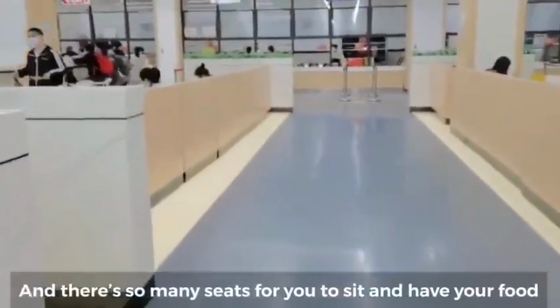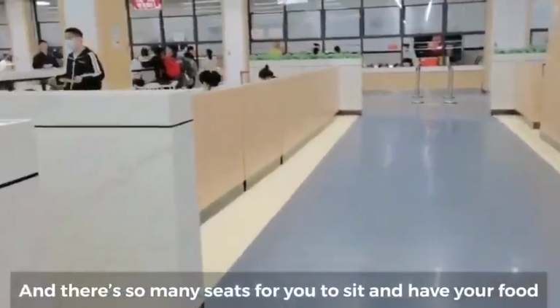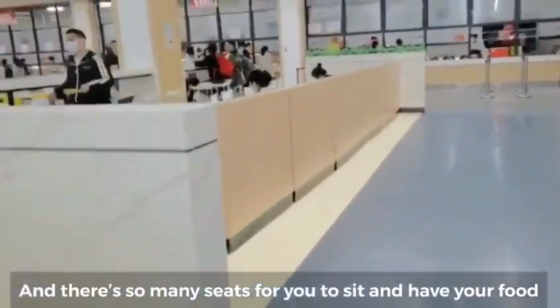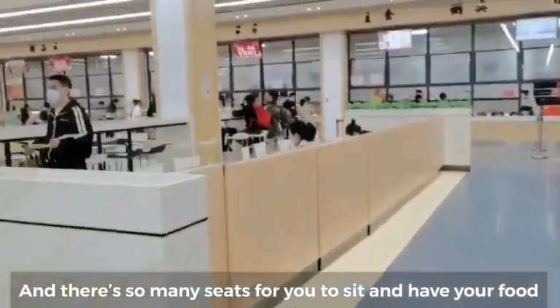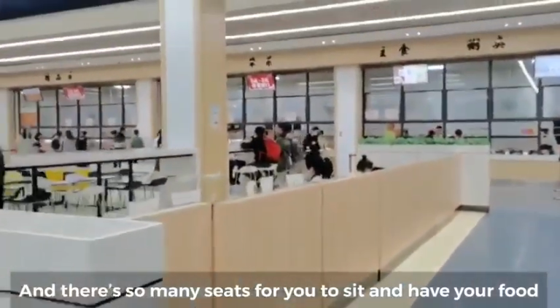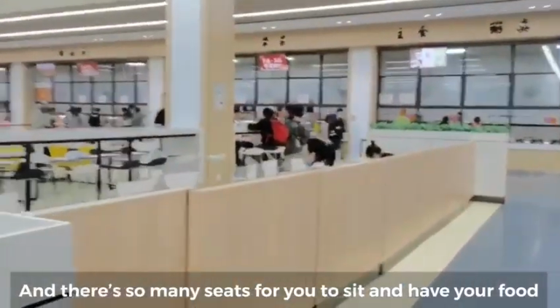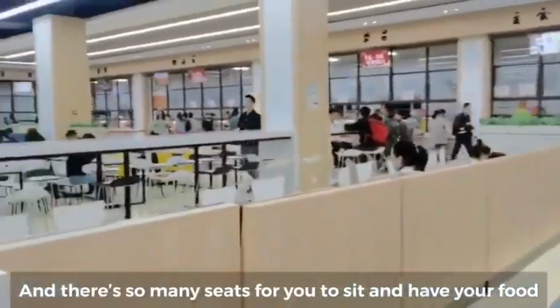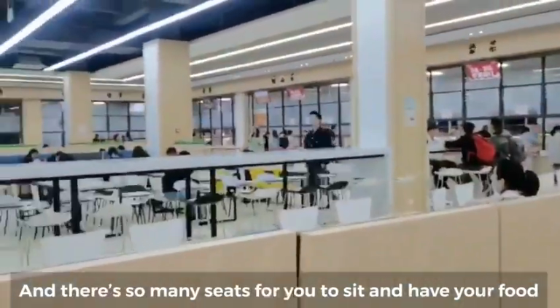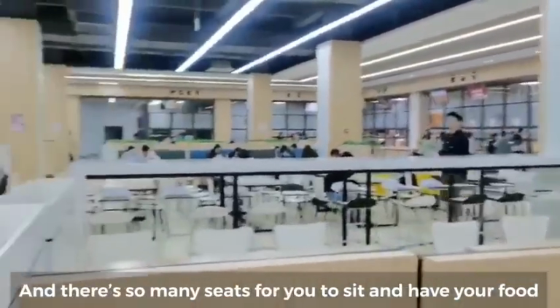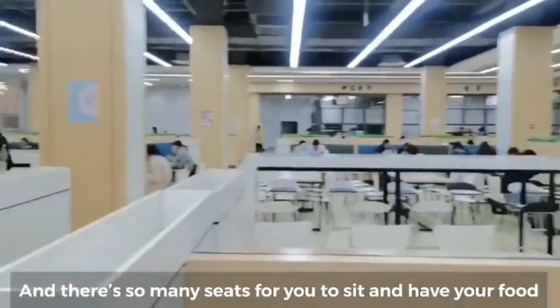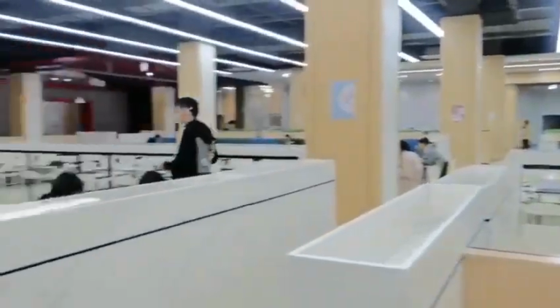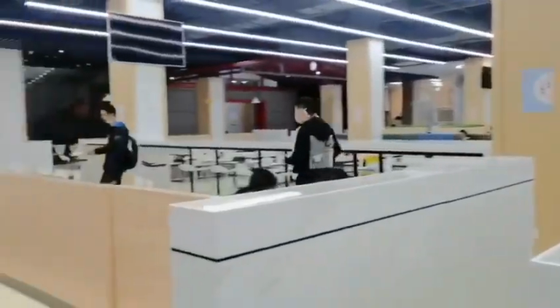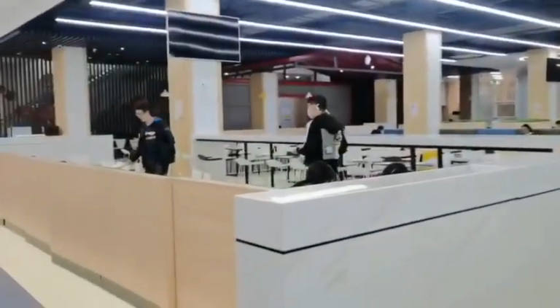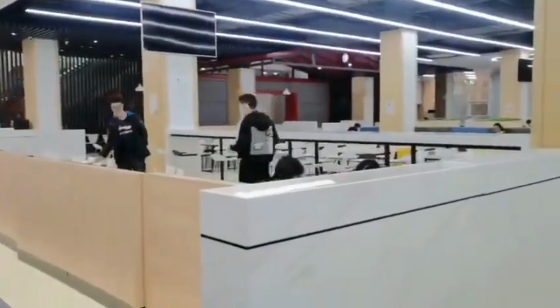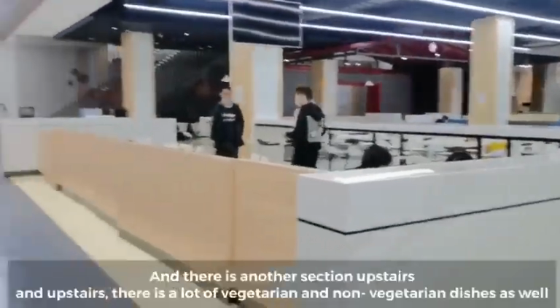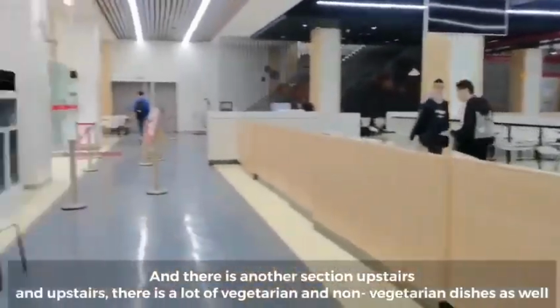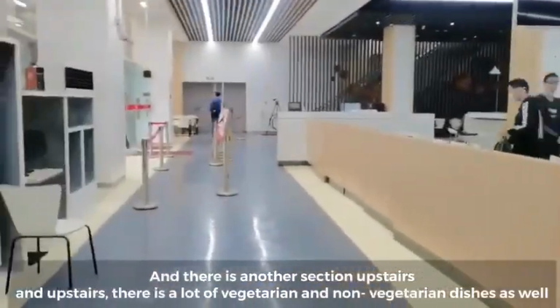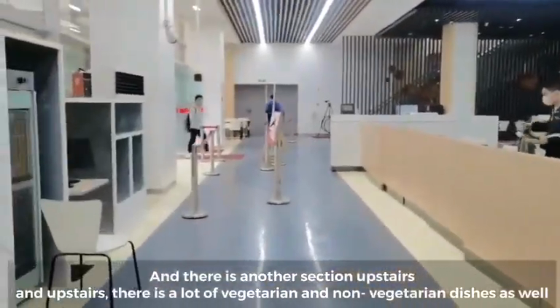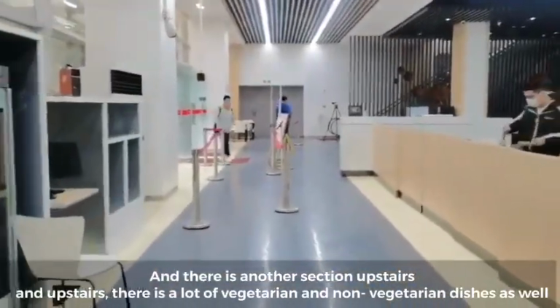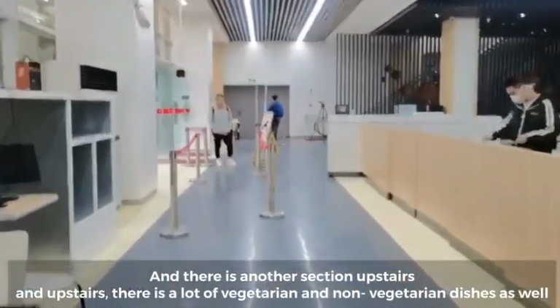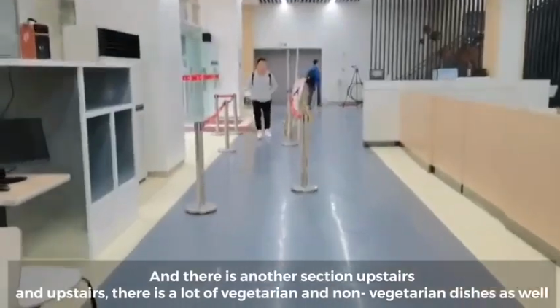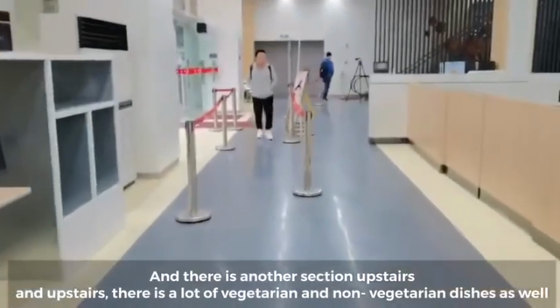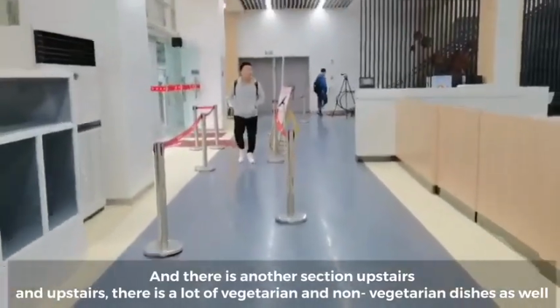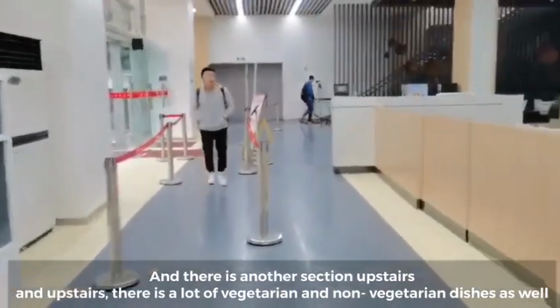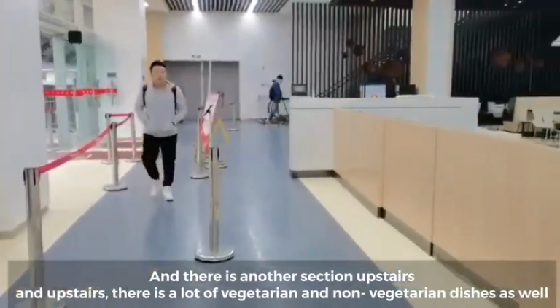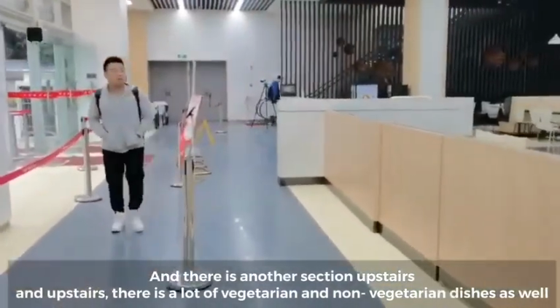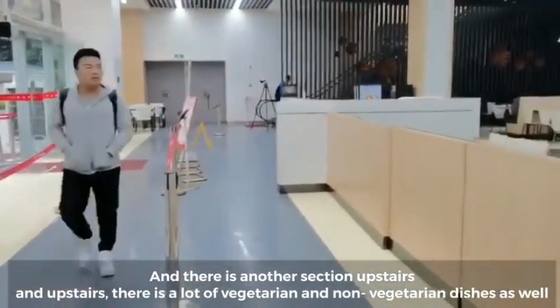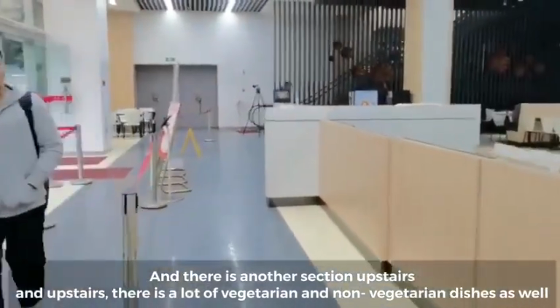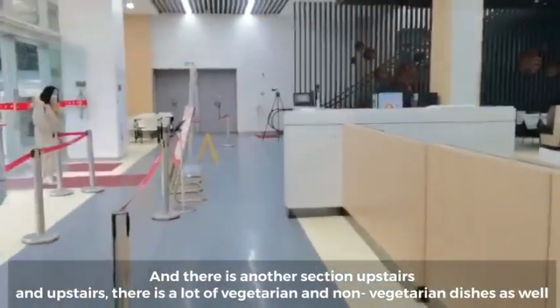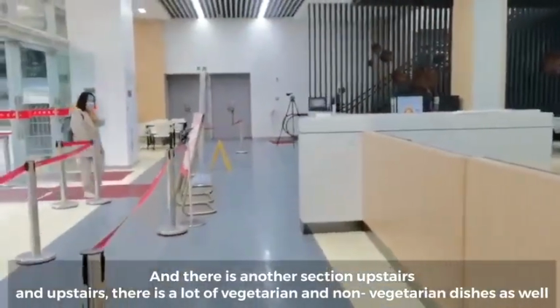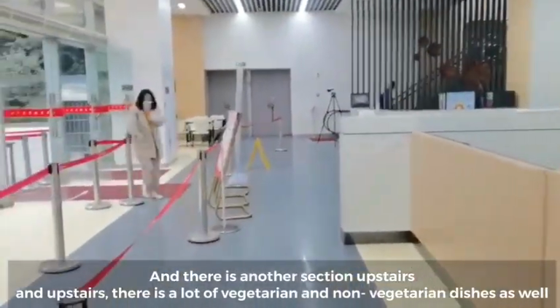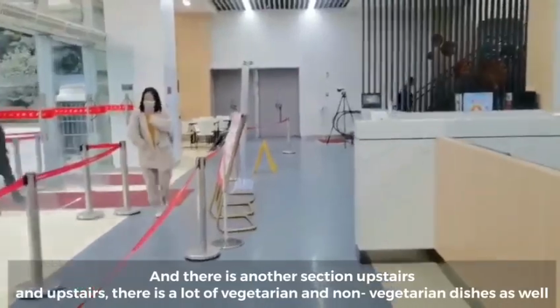There are so many seats for you to sit and have your food, and there's another section upstairs with a lot of vegetarian and non-vegetarian dishes as well.